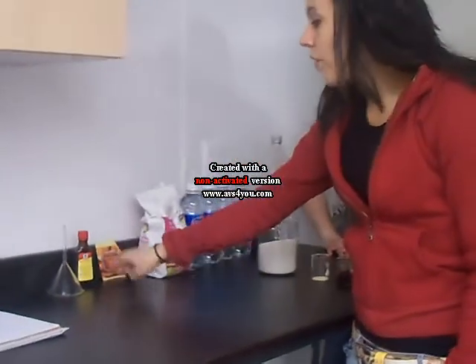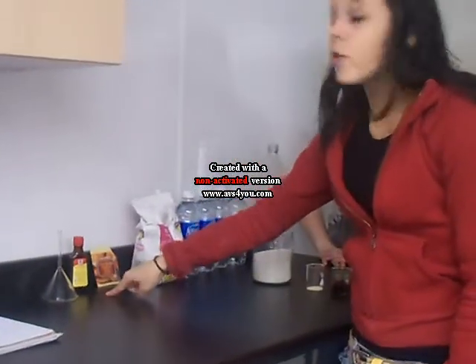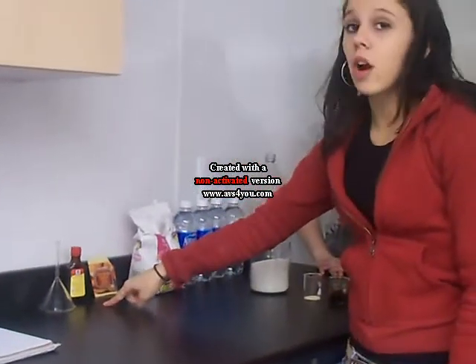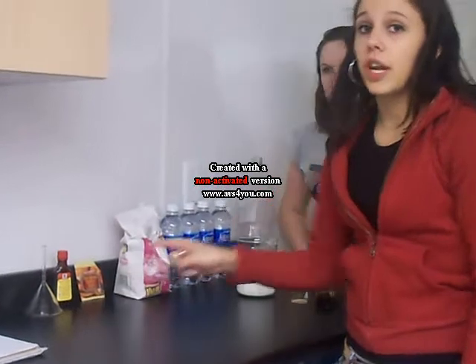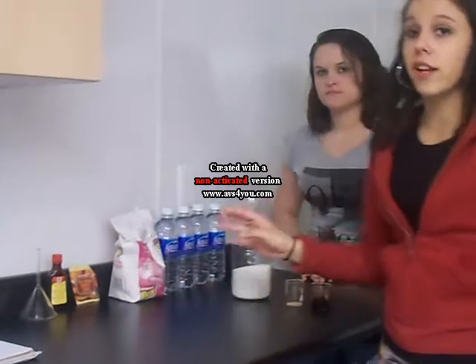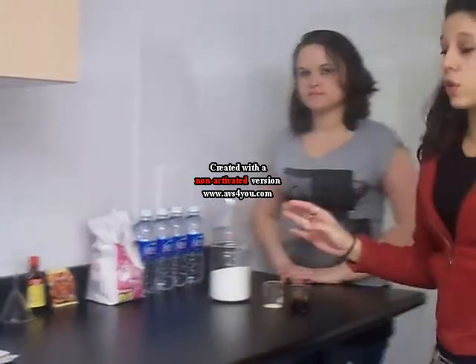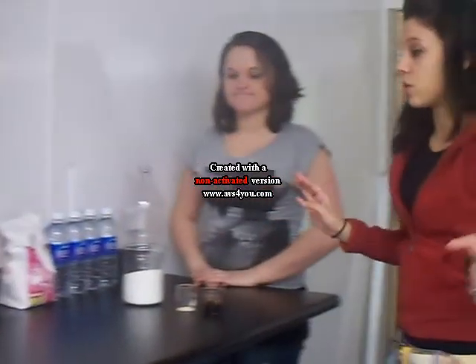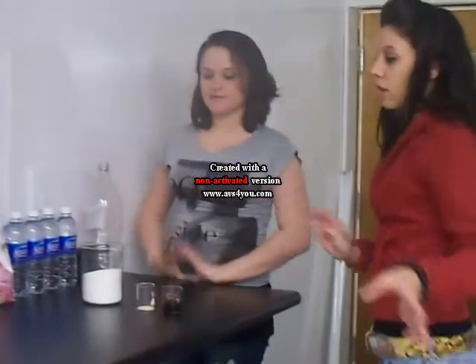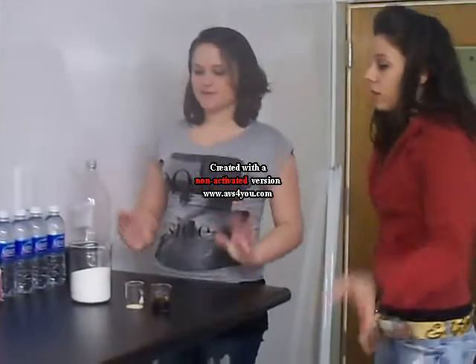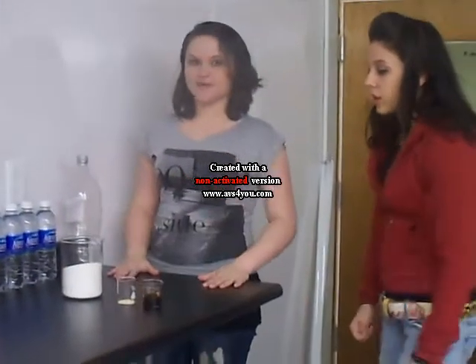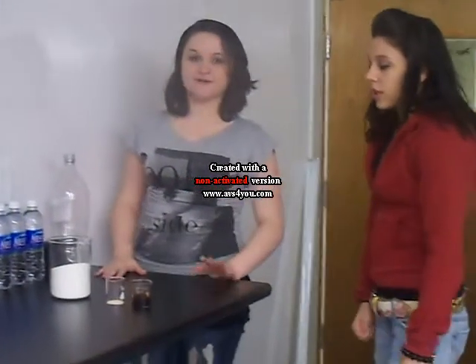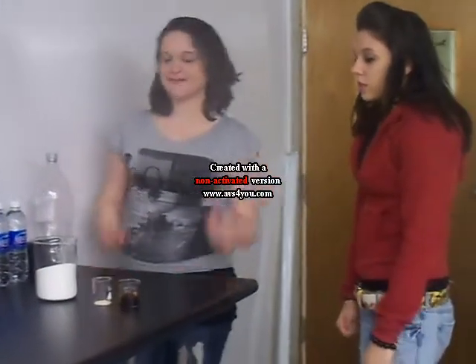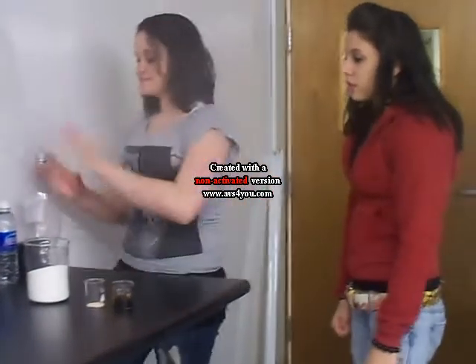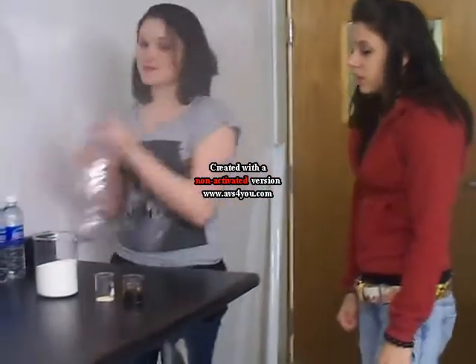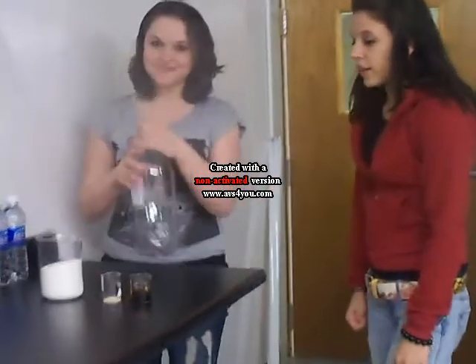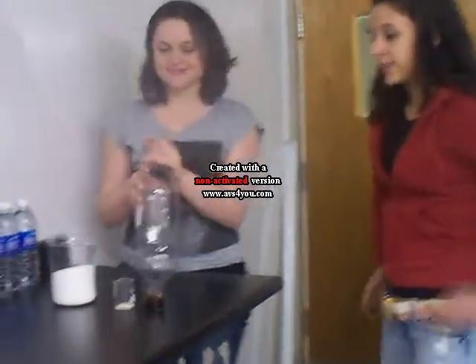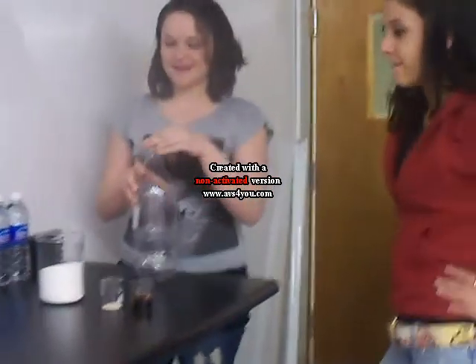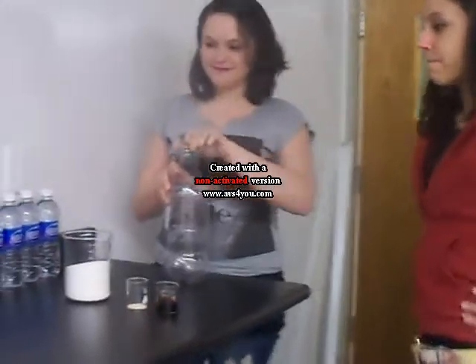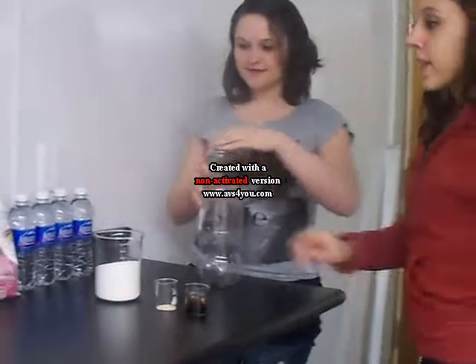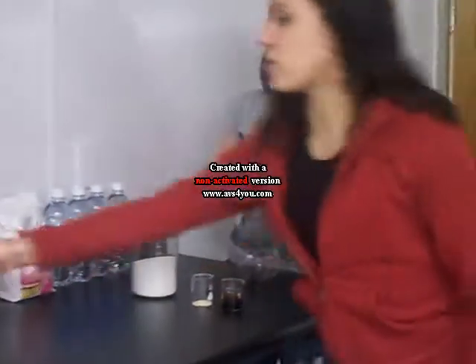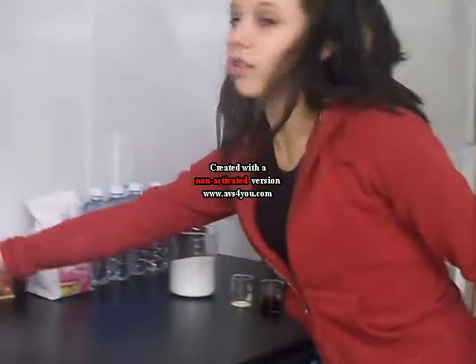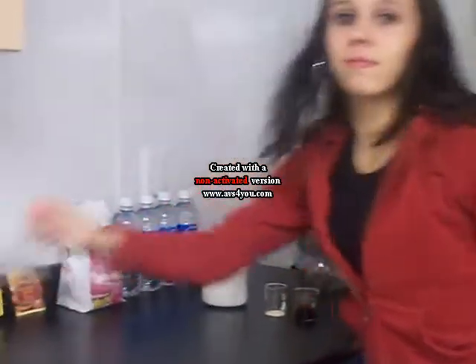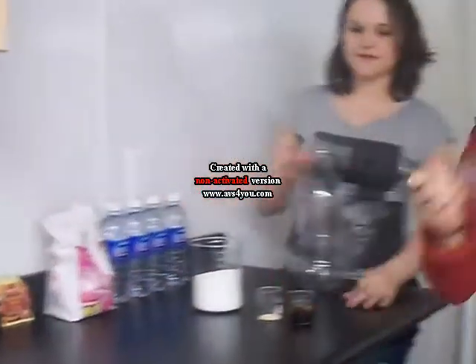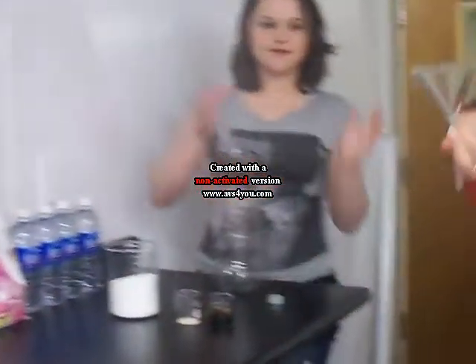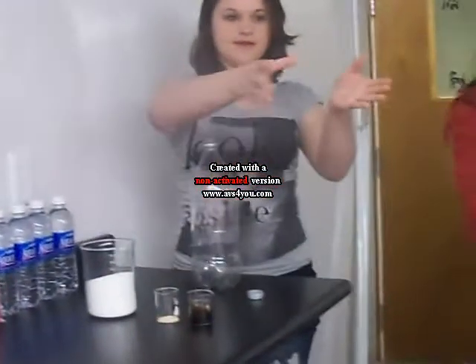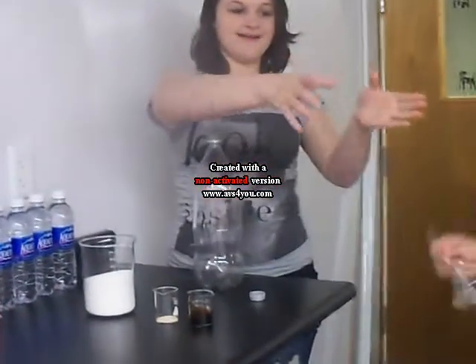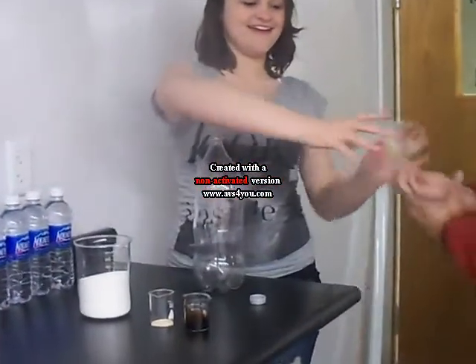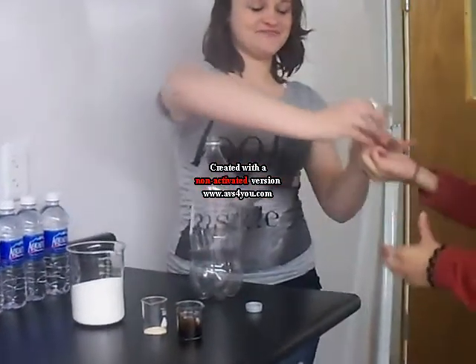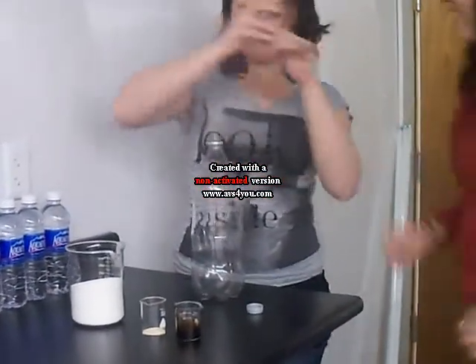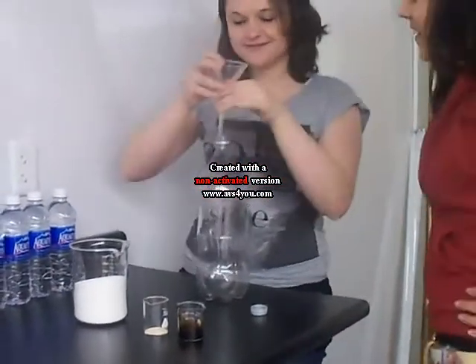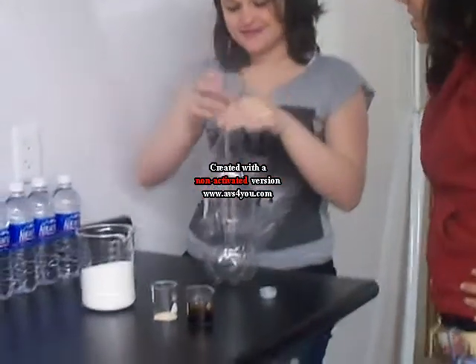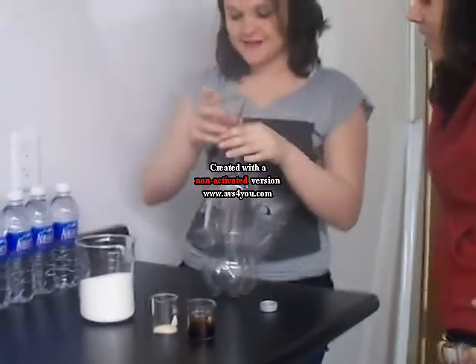You can find the root beer concentrate at a regular grocery store. So we're going to begin. Take your bottle and take the cap off. Get your funnel and put it inside.